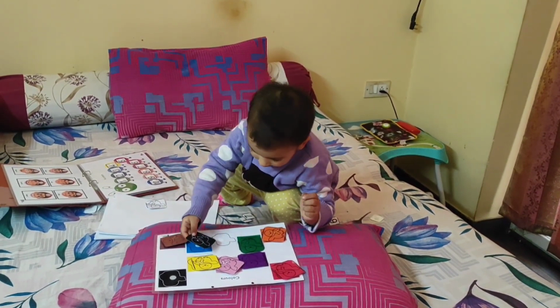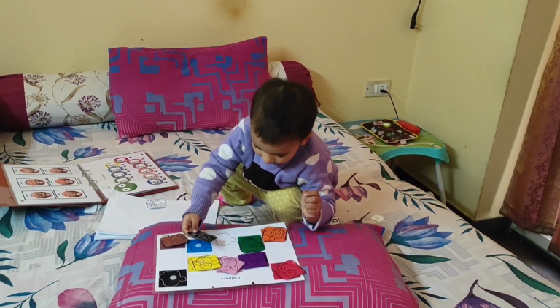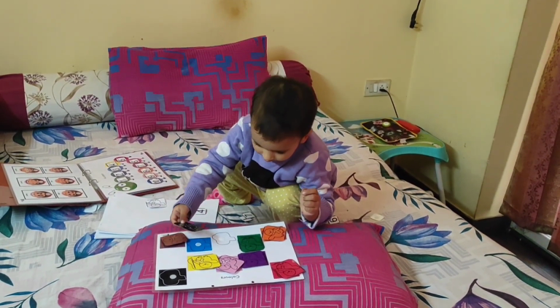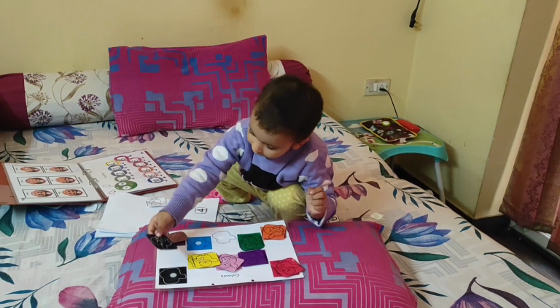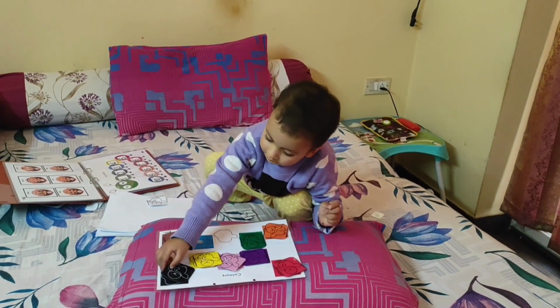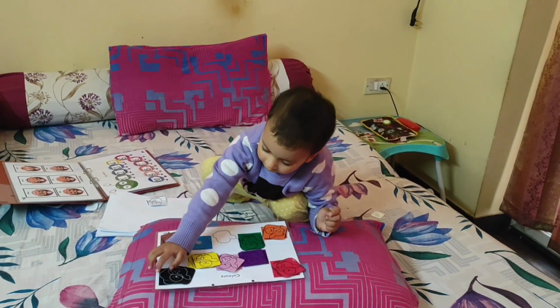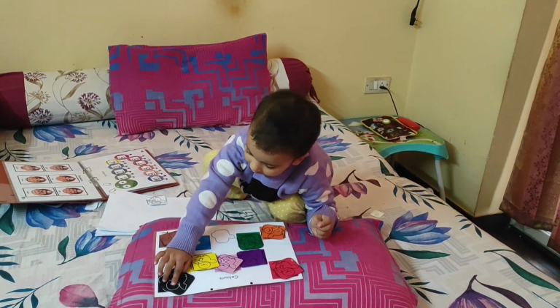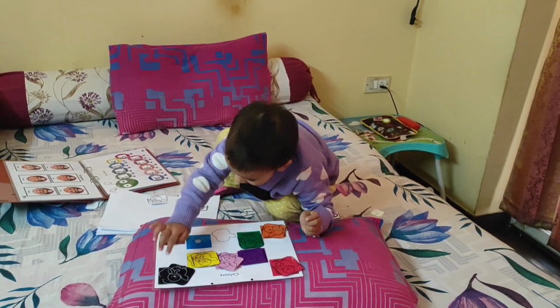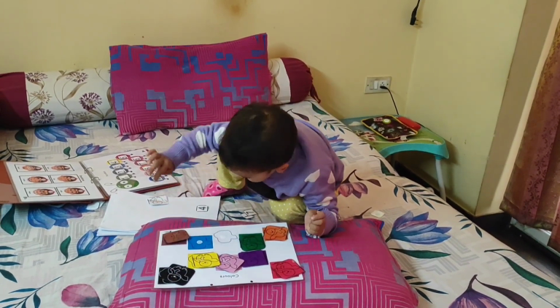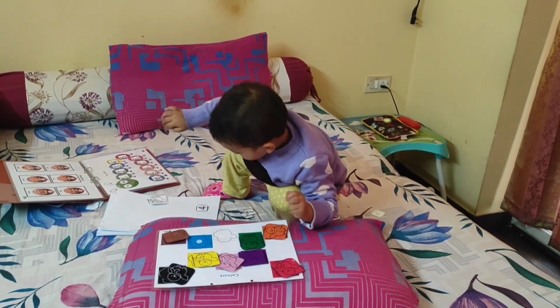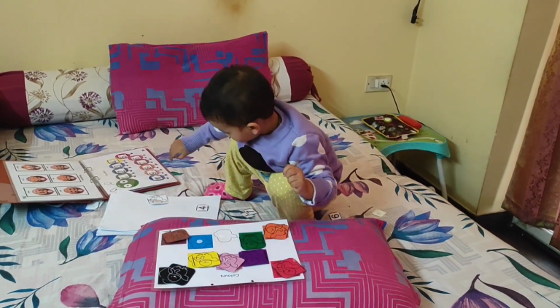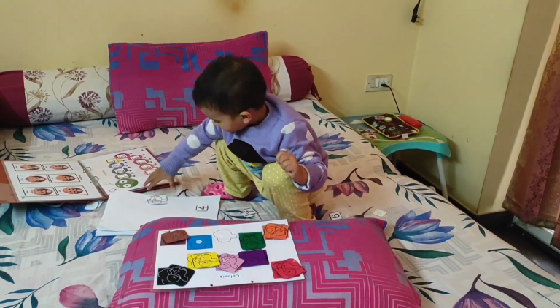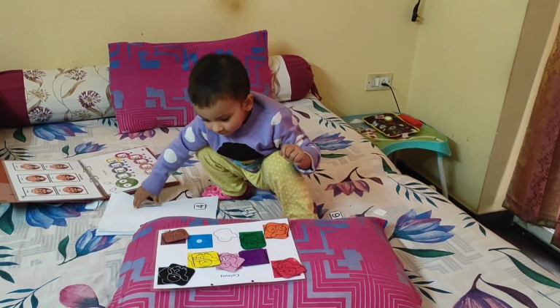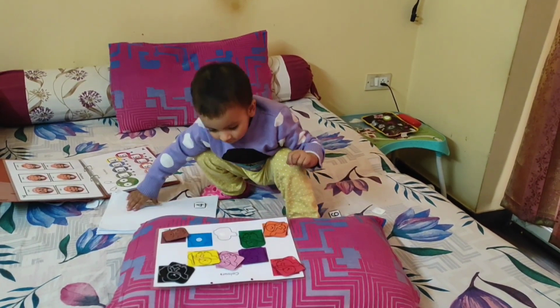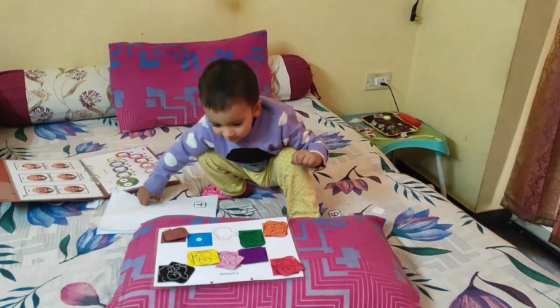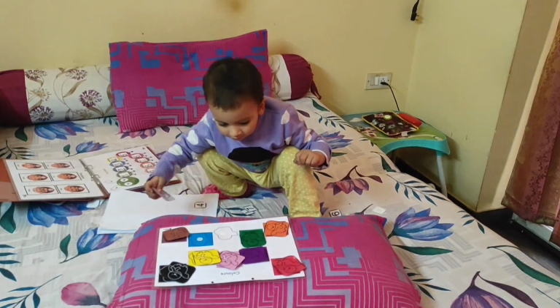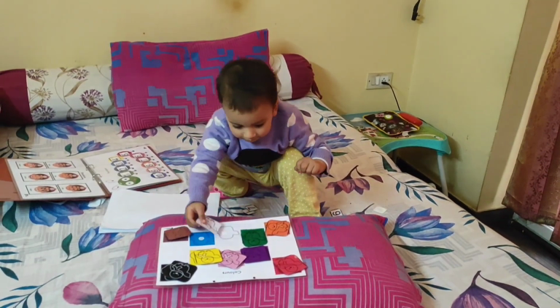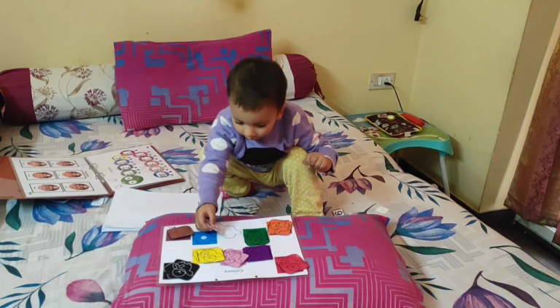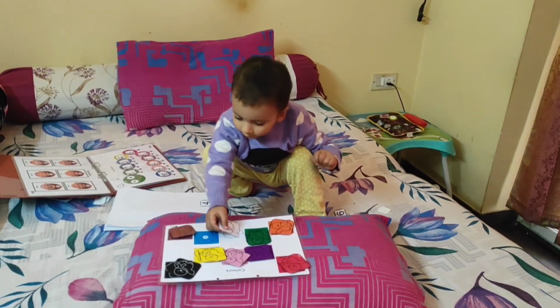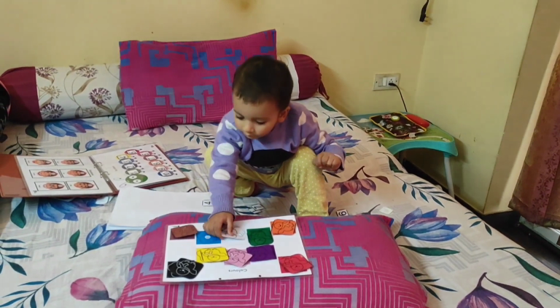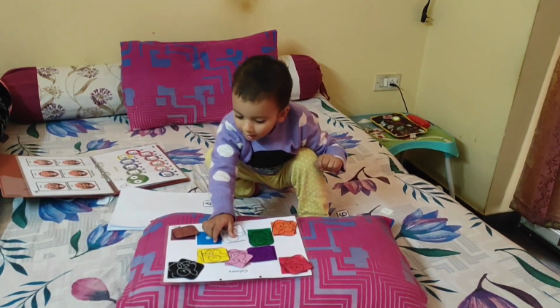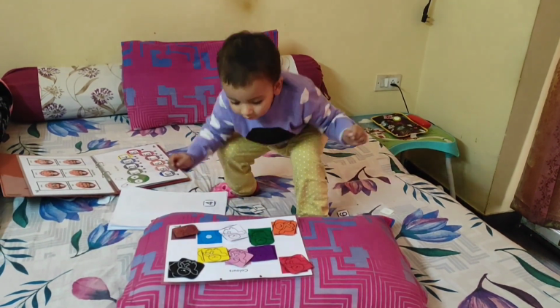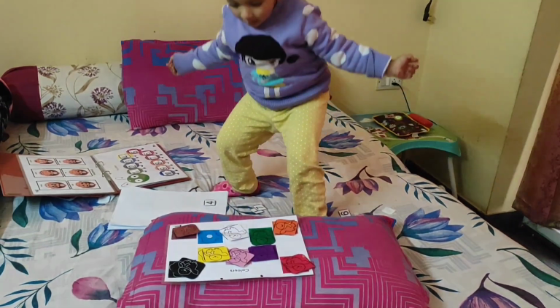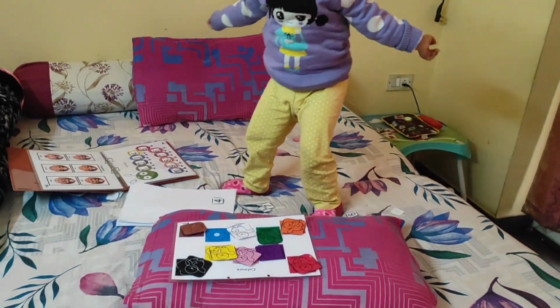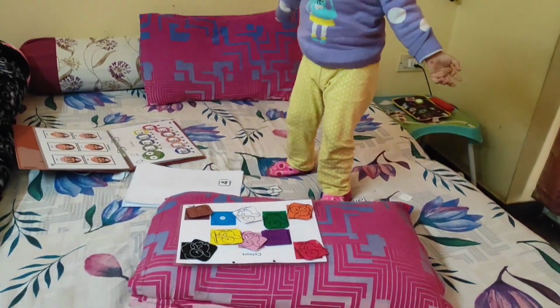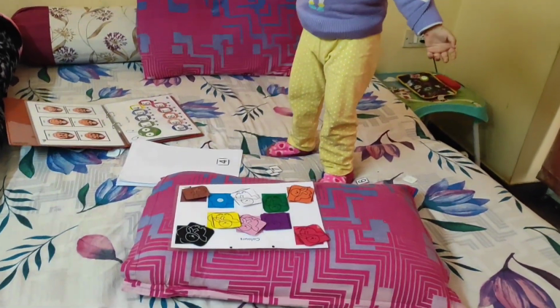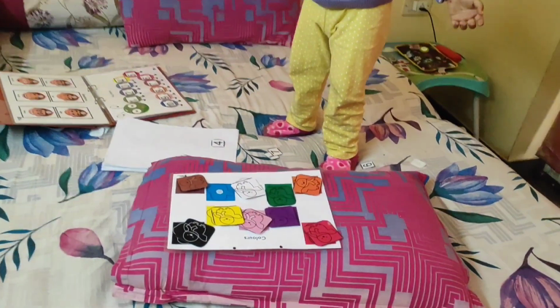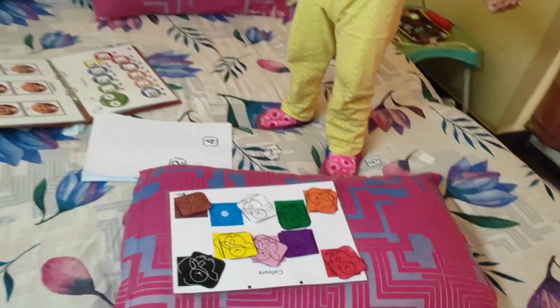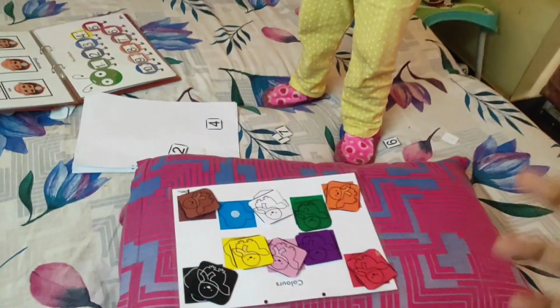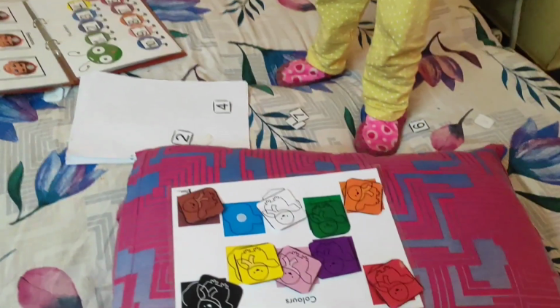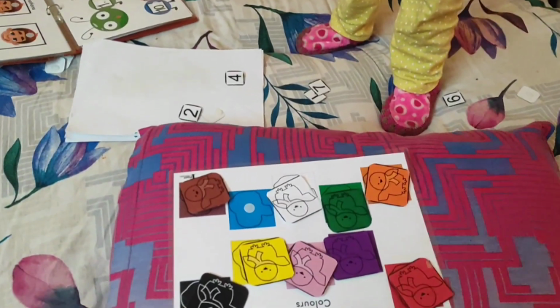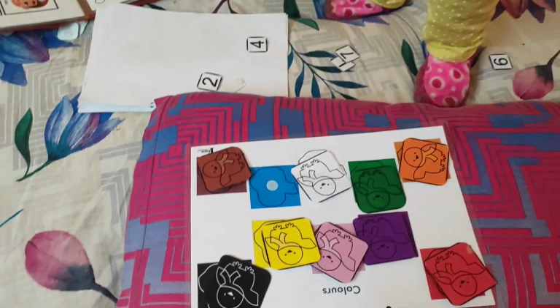Very nice. White — yeah, very good. Now light blue — light blue — yeah, you go.